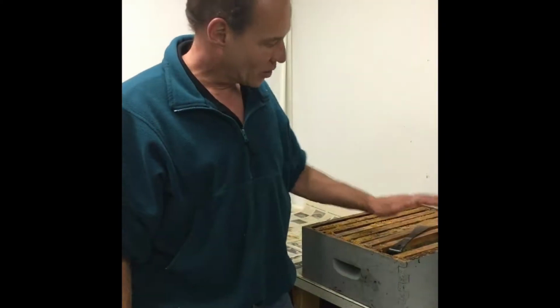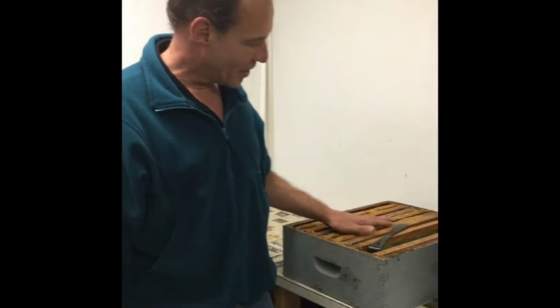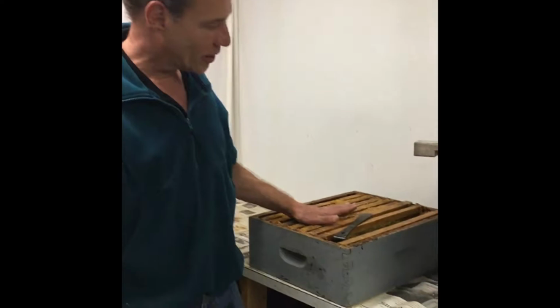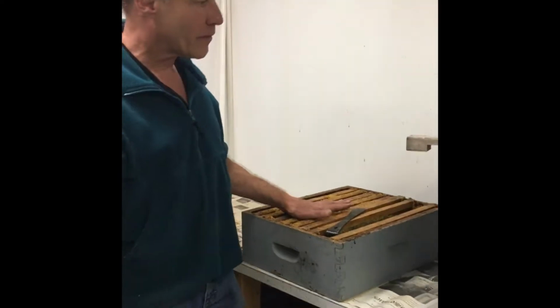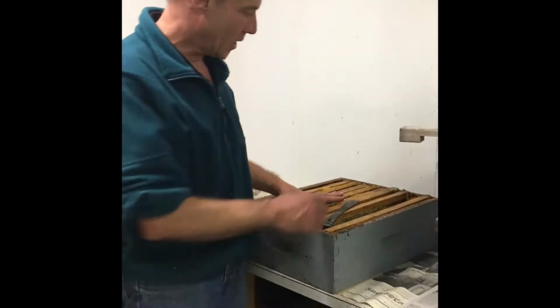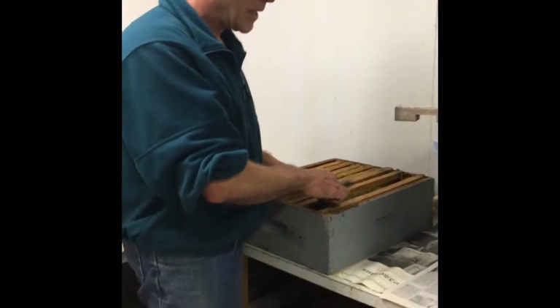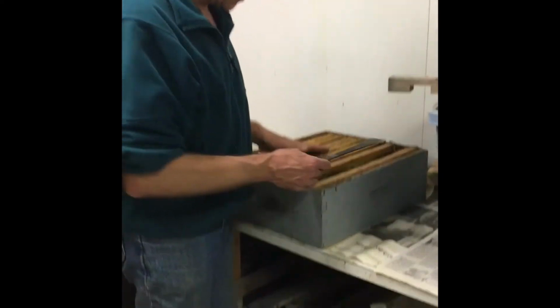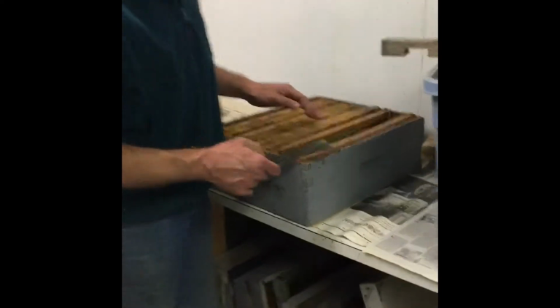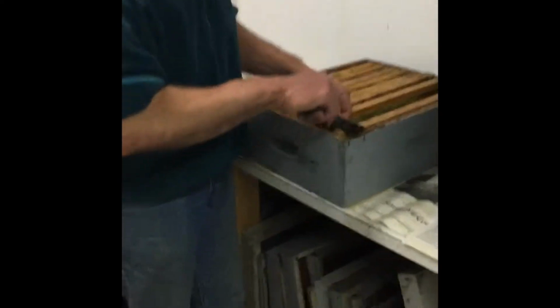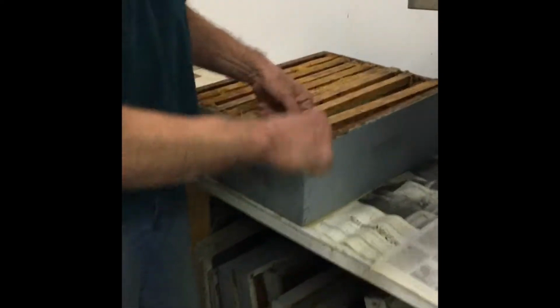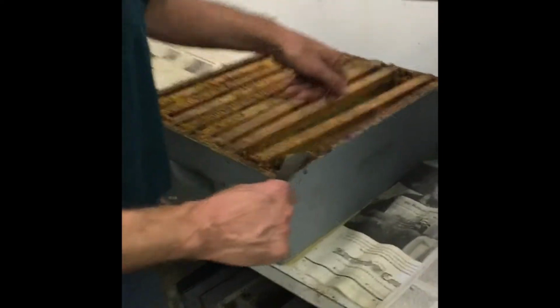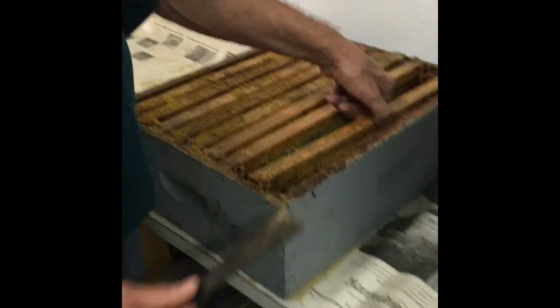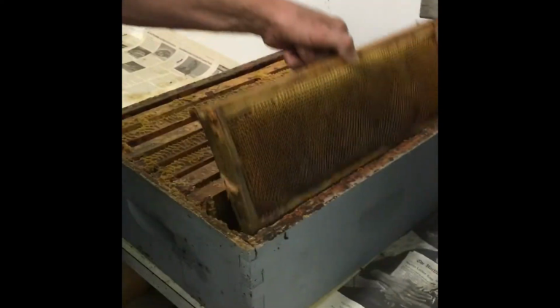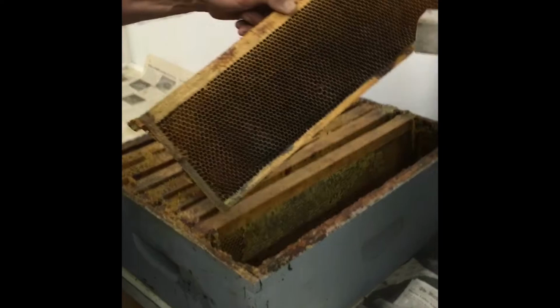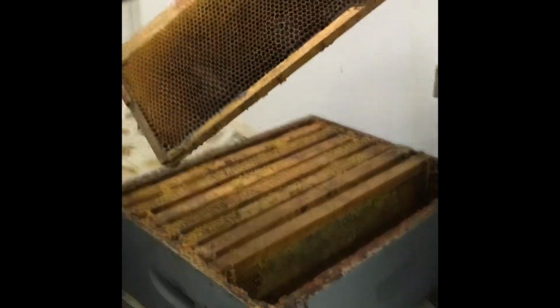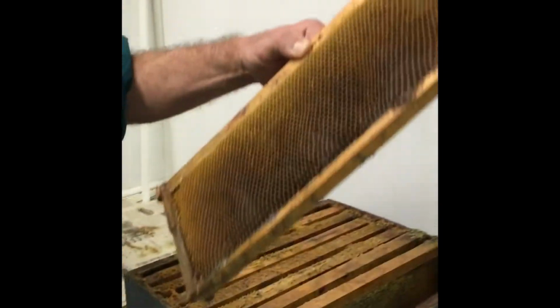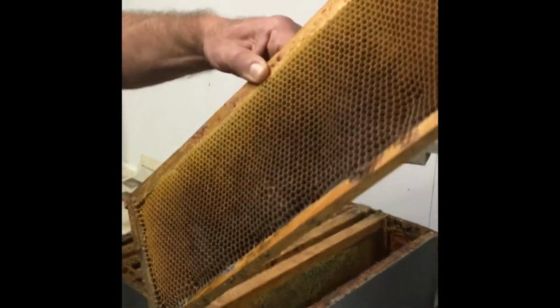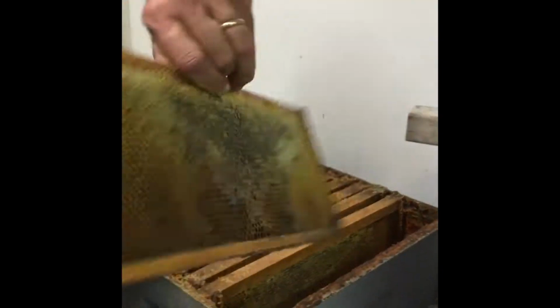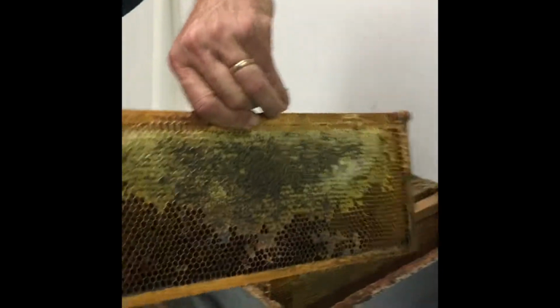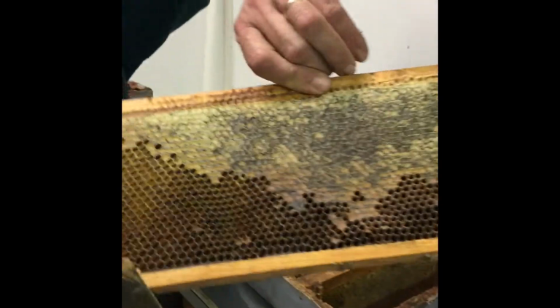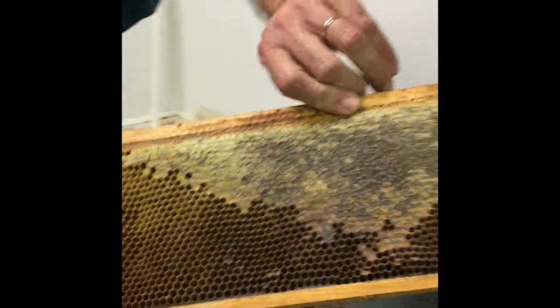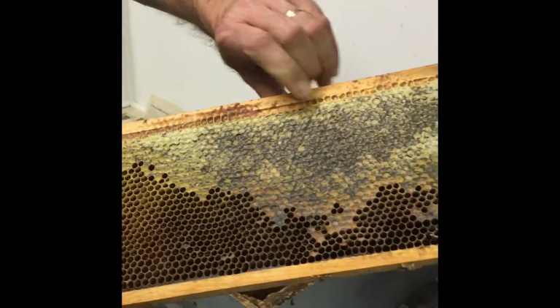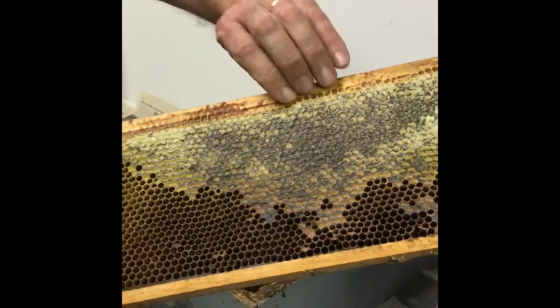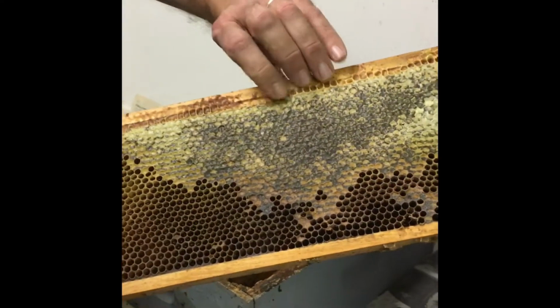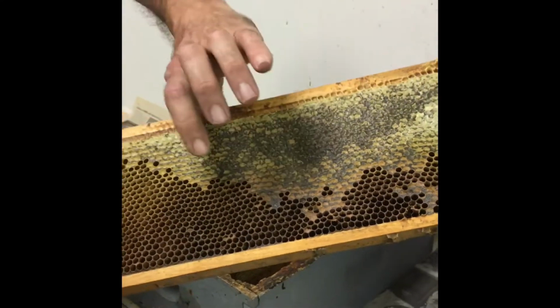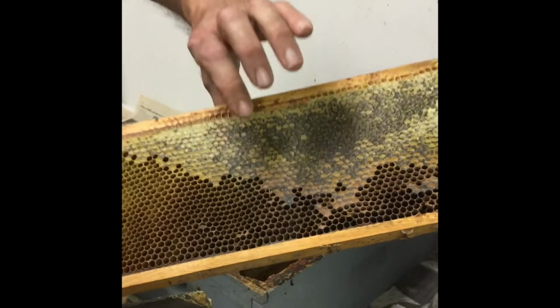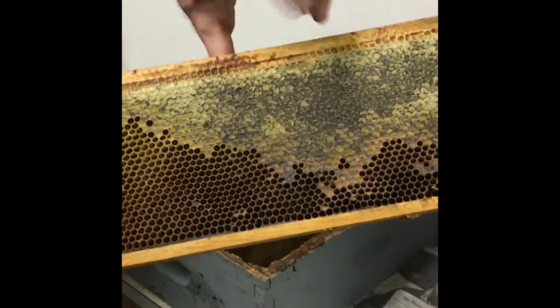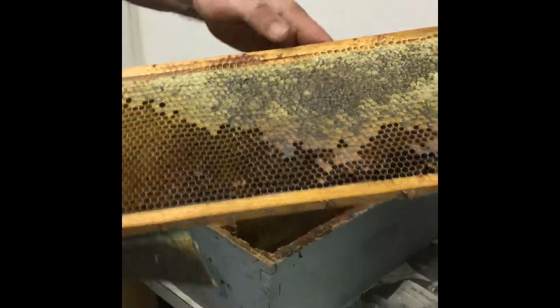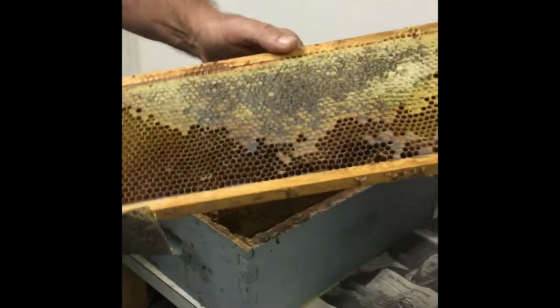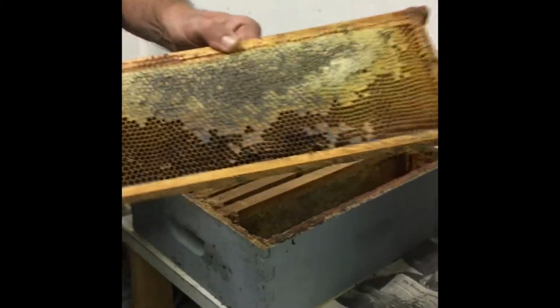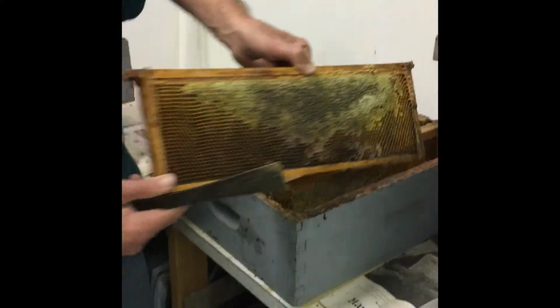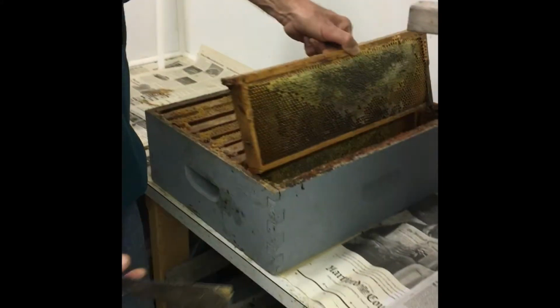This is what the boxes look like when they're full. Sometimes the boxes are half full, sometimes they're all full. You can see that one side's empty, and that side has some wax on it. And you can see the honey glistening in there. So we're going to extract that out of here.